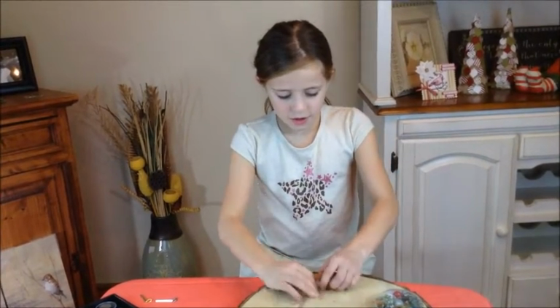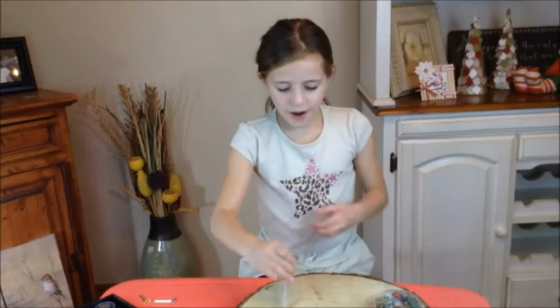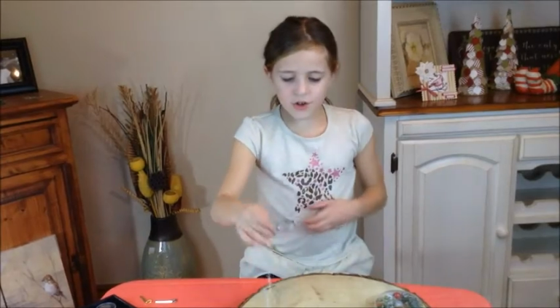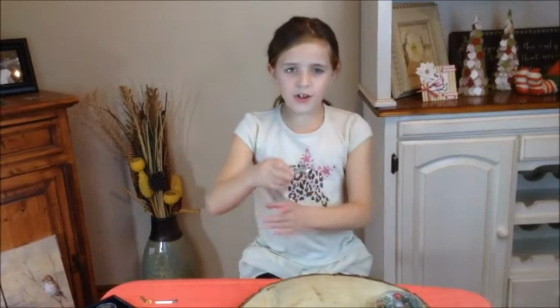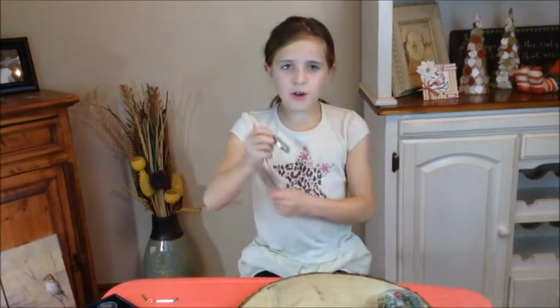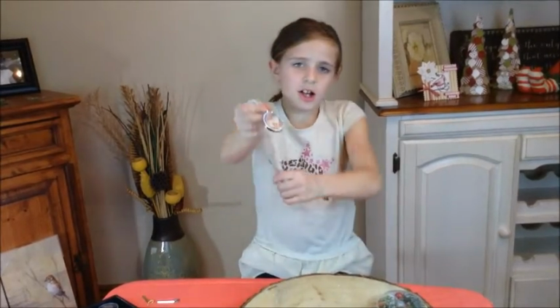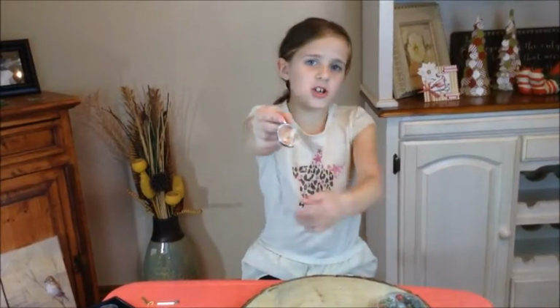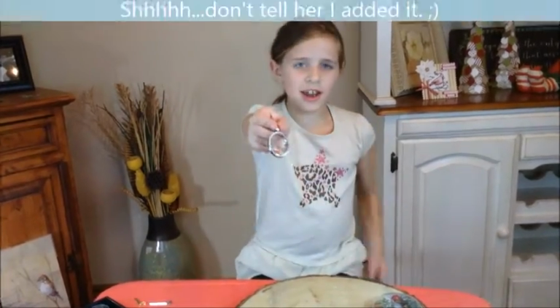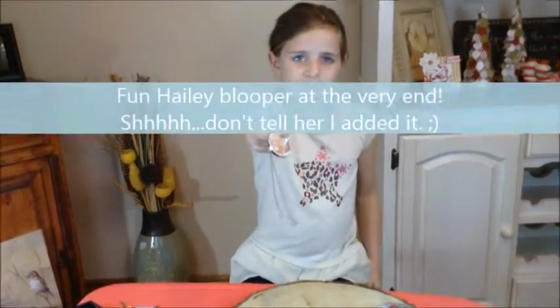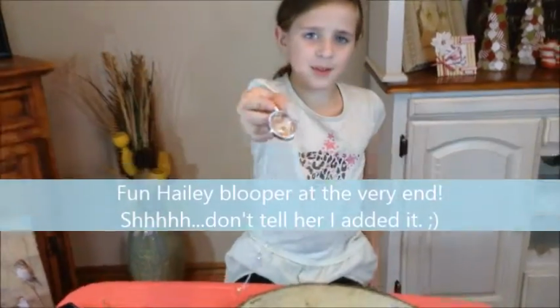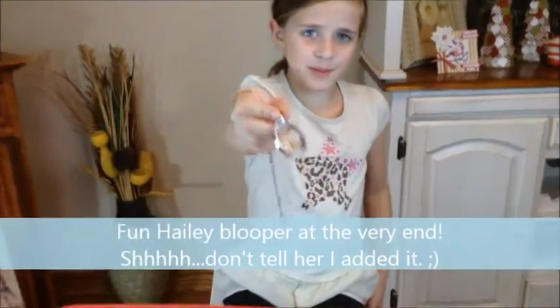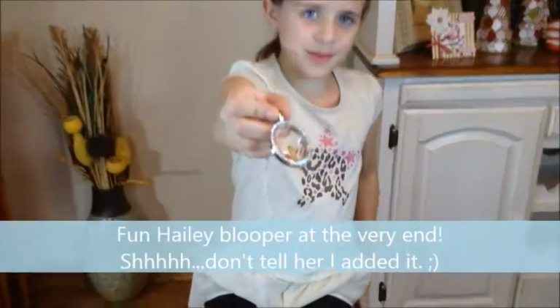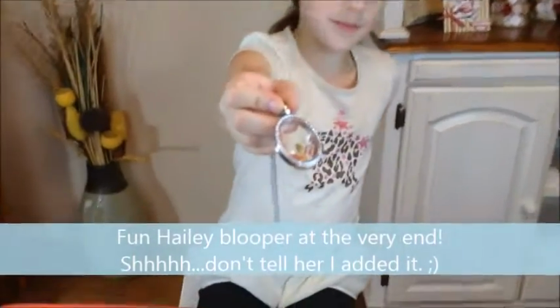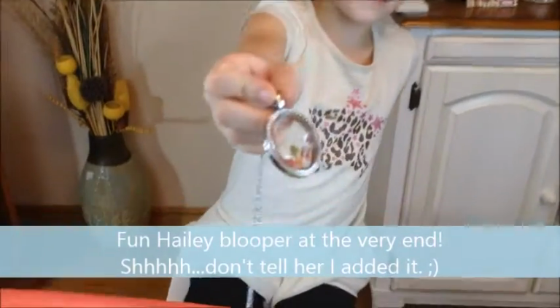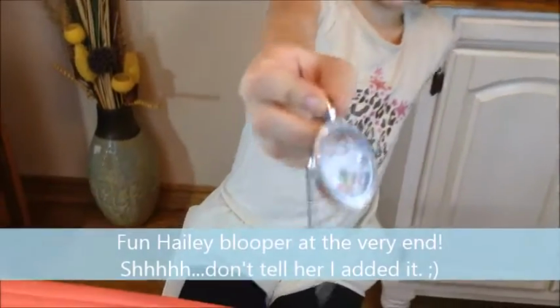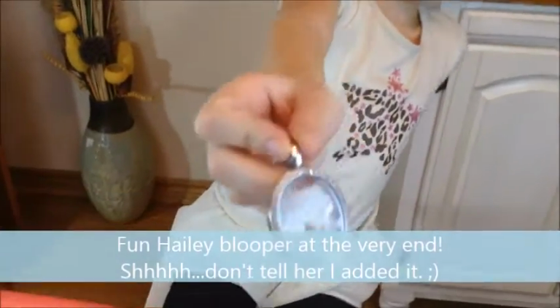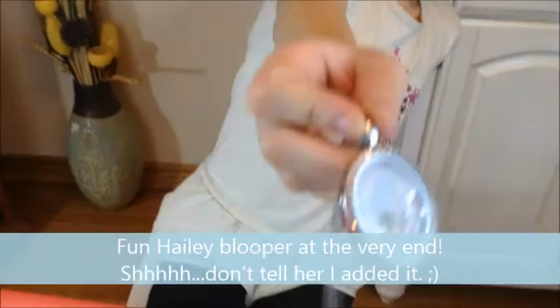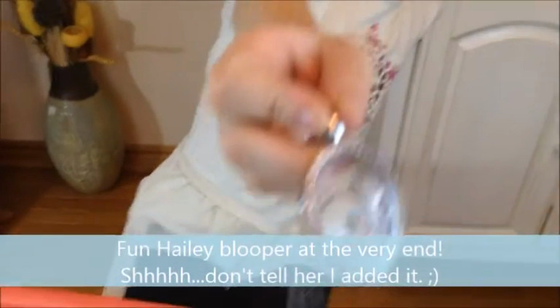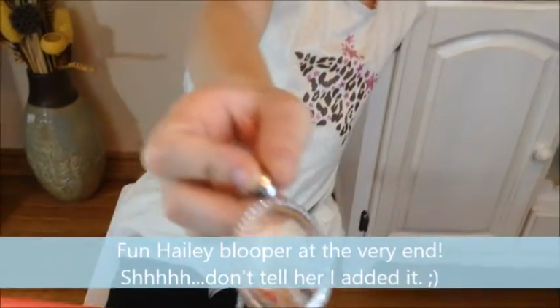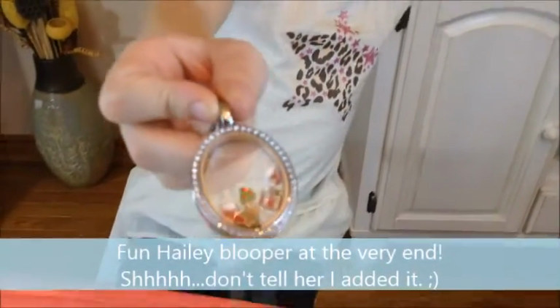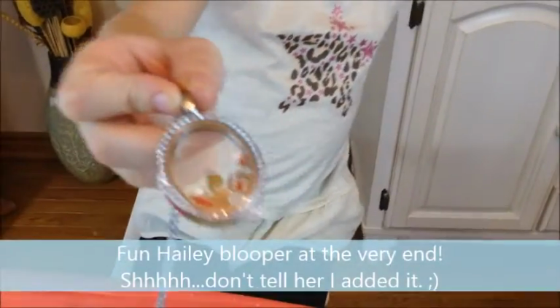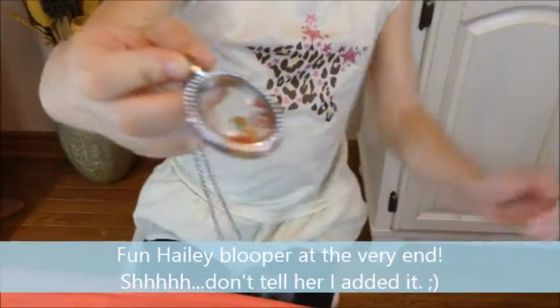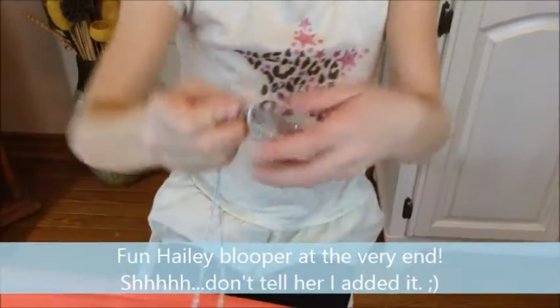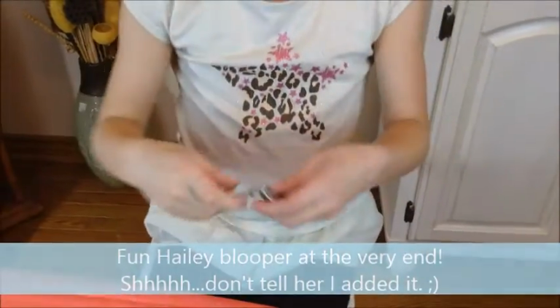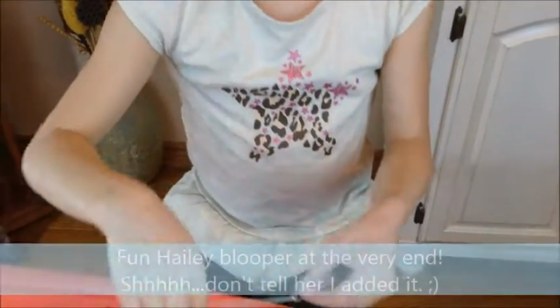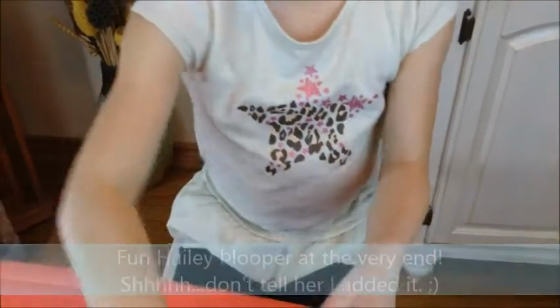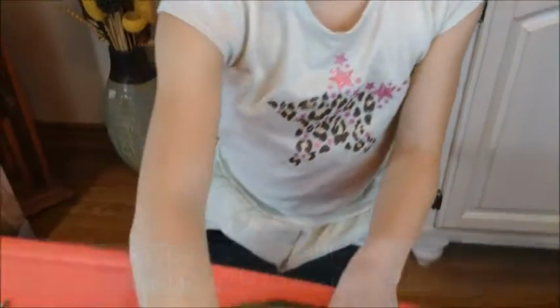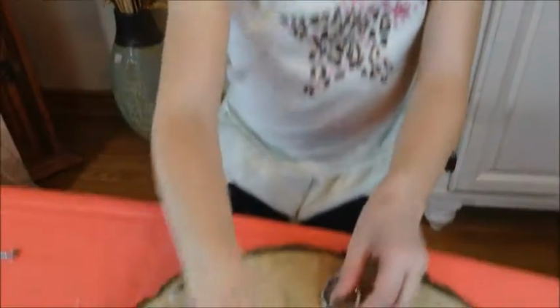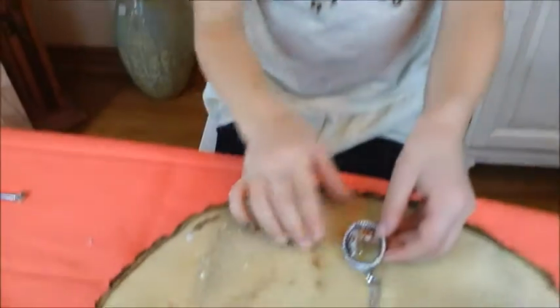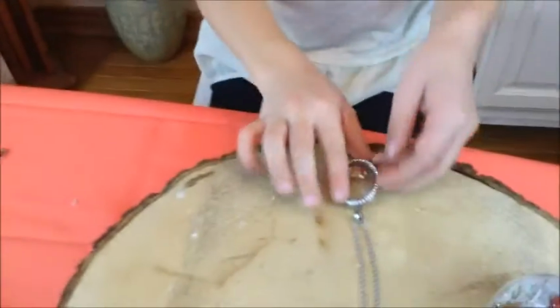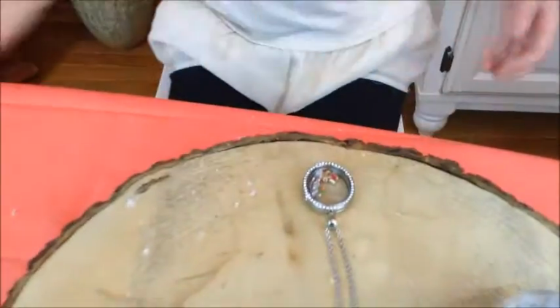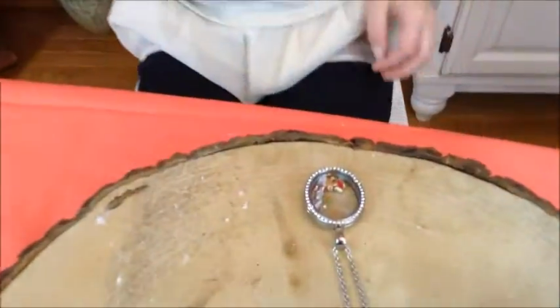After you're done, this is what your locket should look like. After you're done, you can also add droplets to your locket.